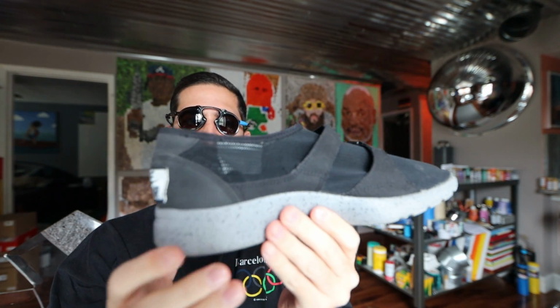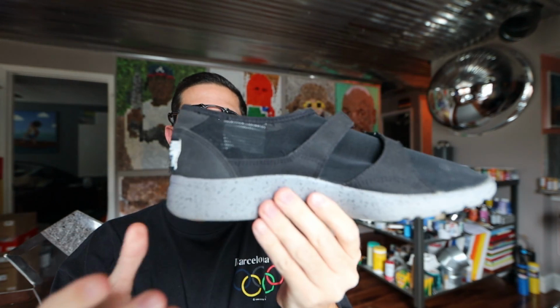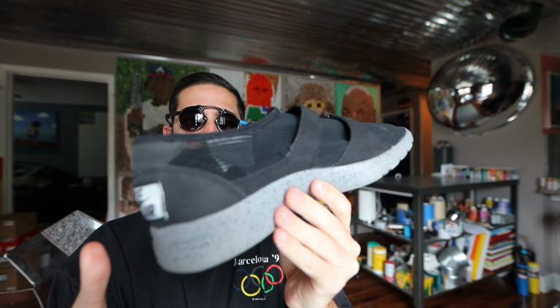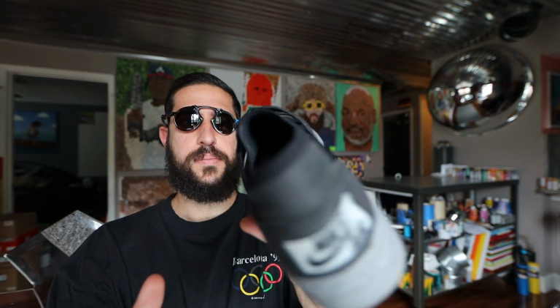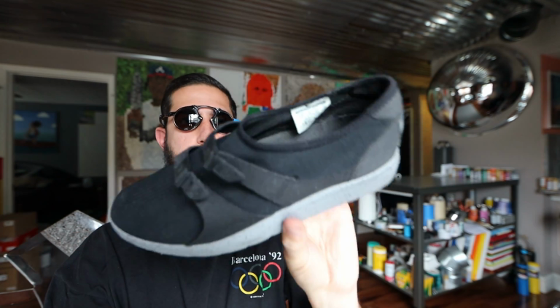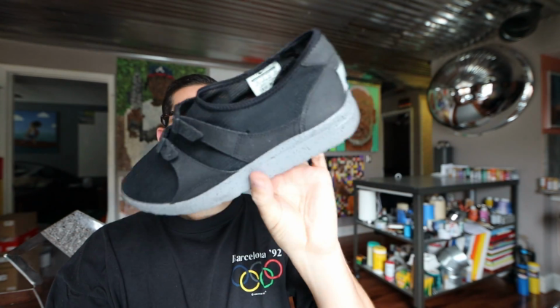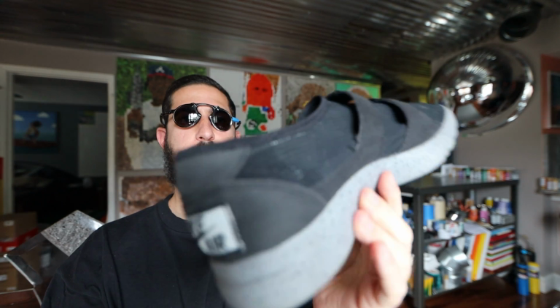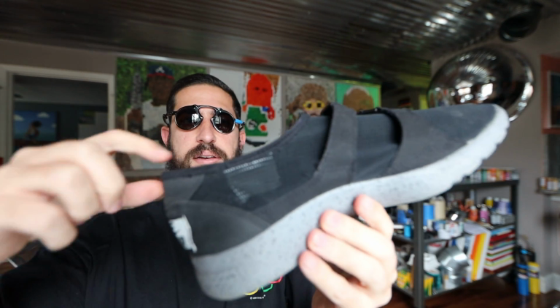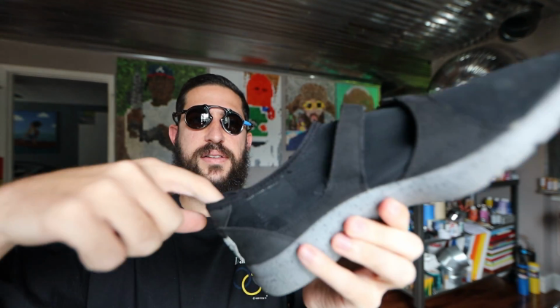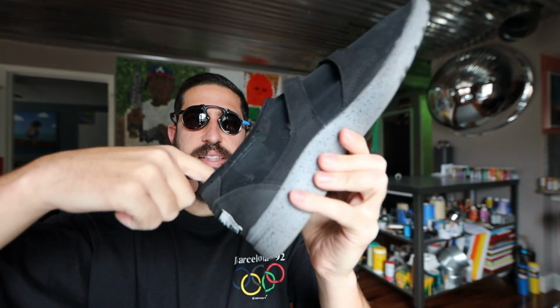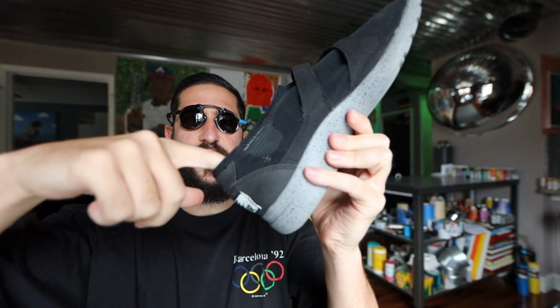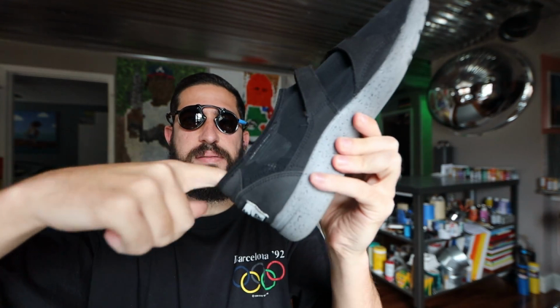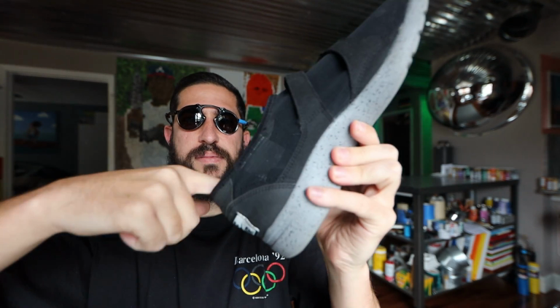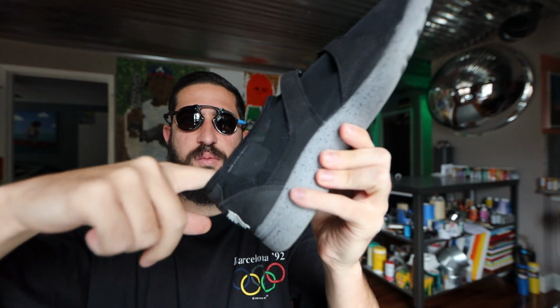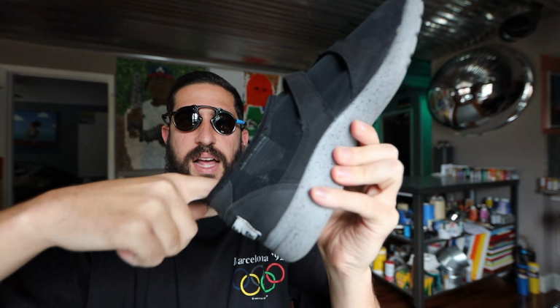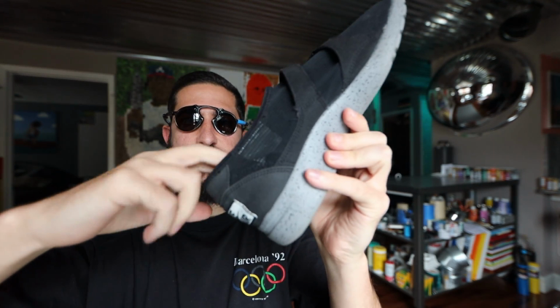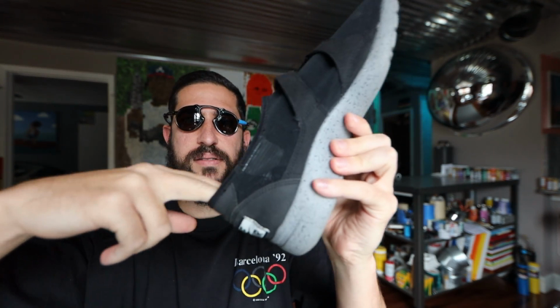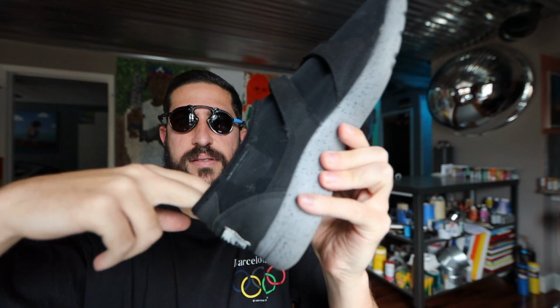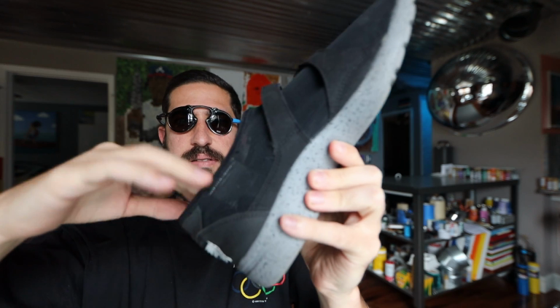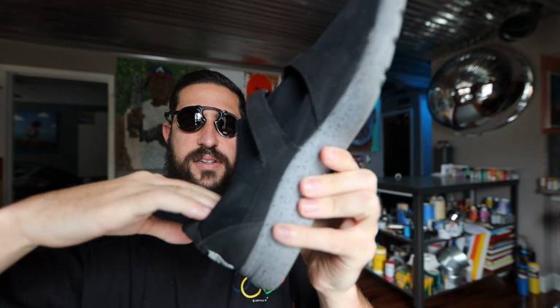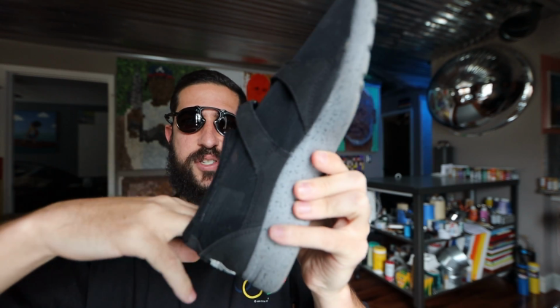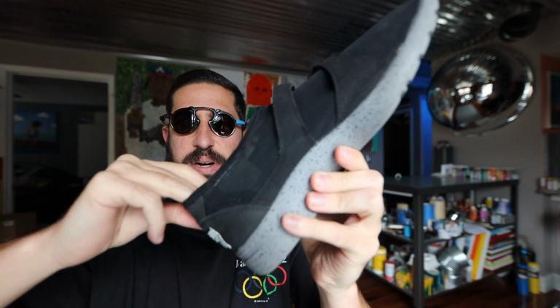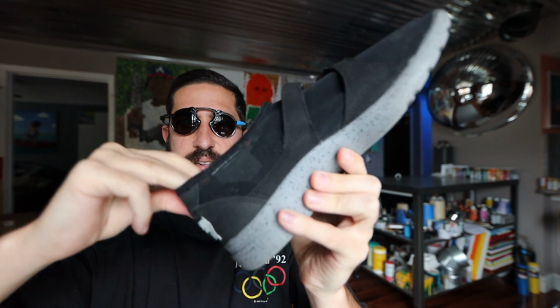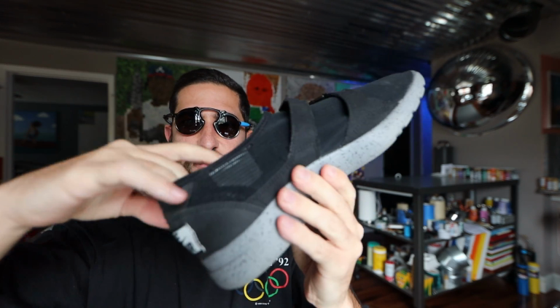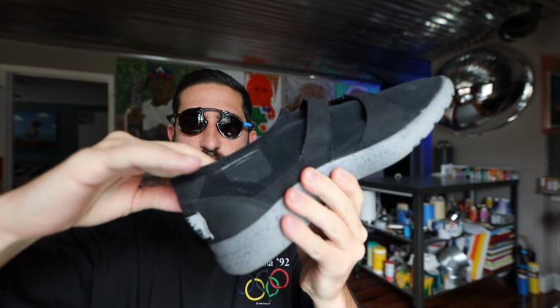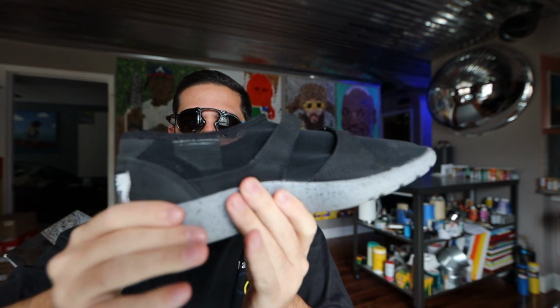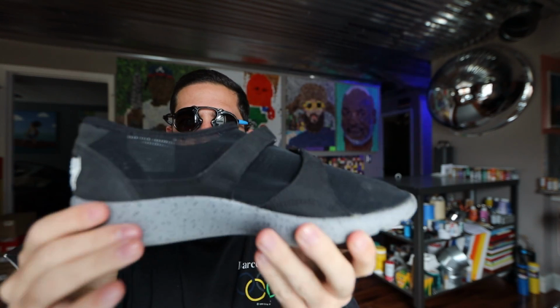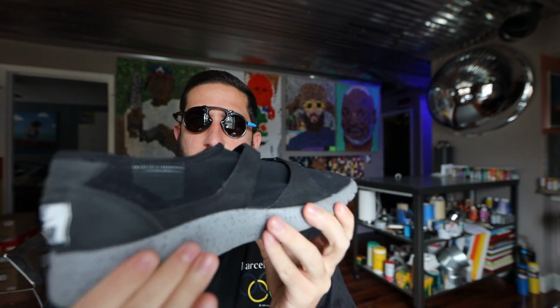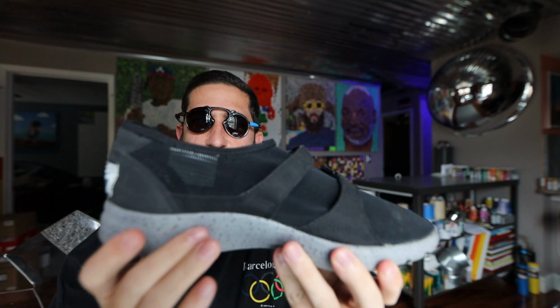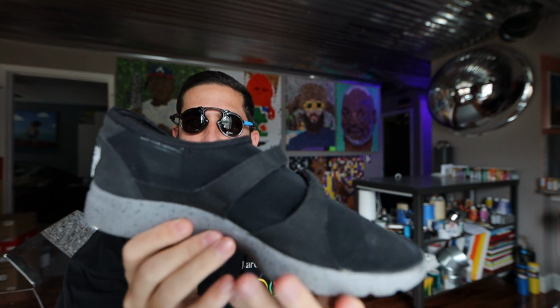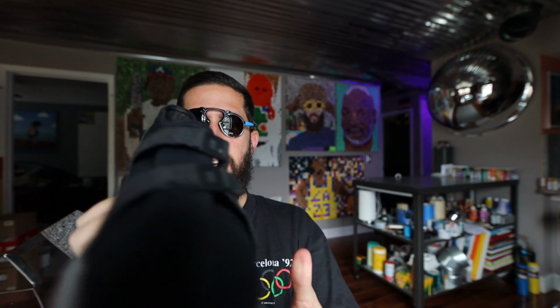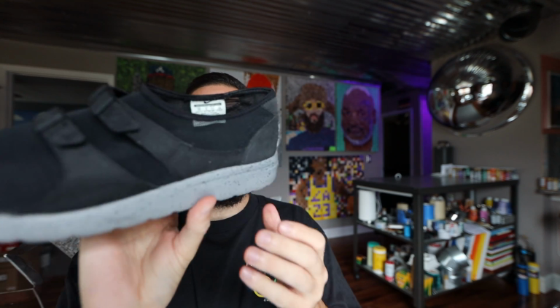I wanted to be barefoot in them but they kind of hurt me, so I don't wear them a lot. A cheap shoe, but you get what you pay for. I wish they would have executed it a little bit better.